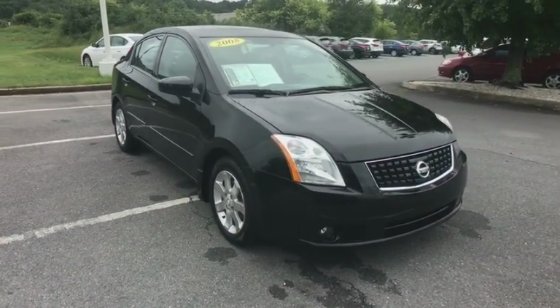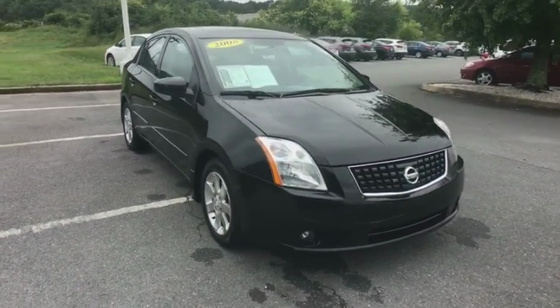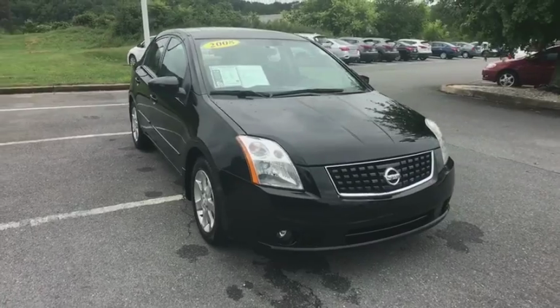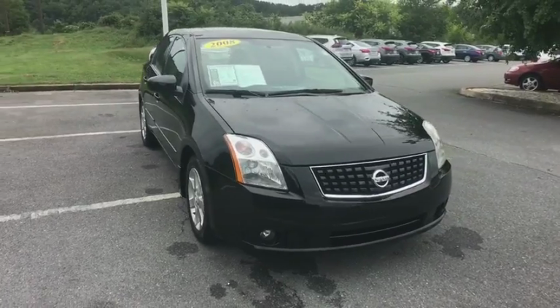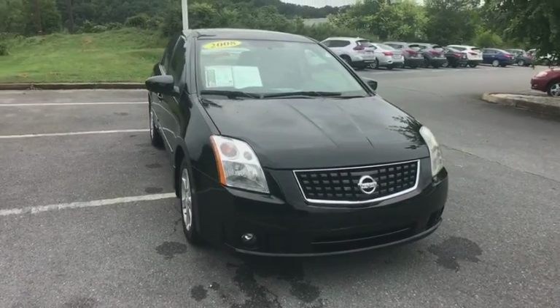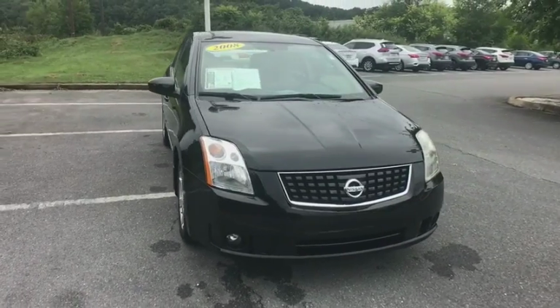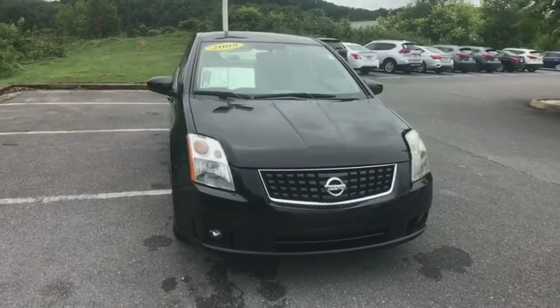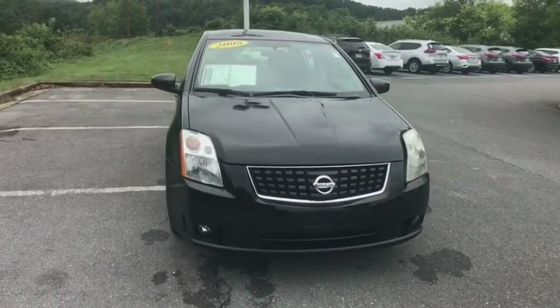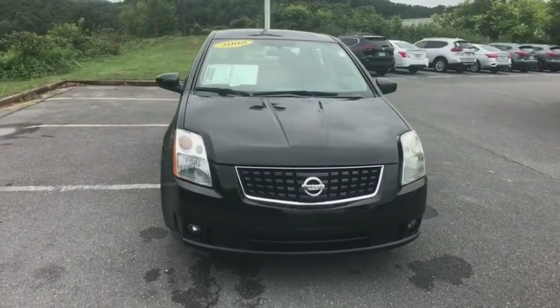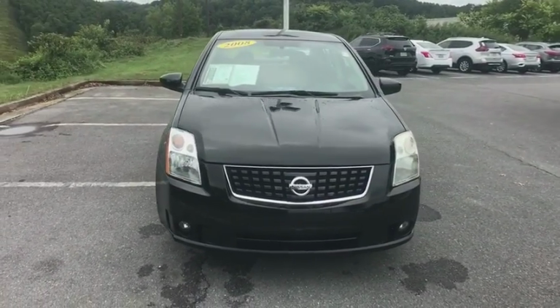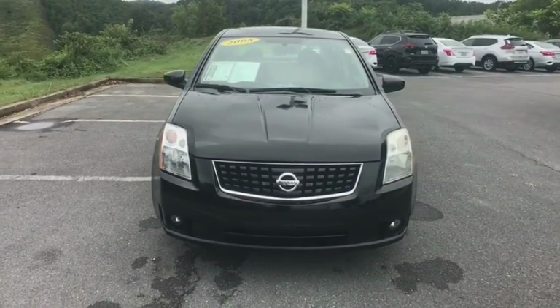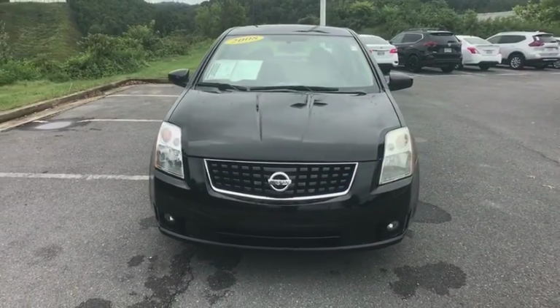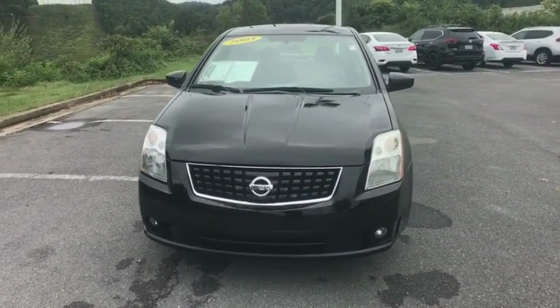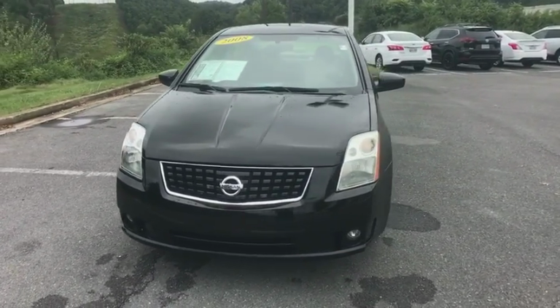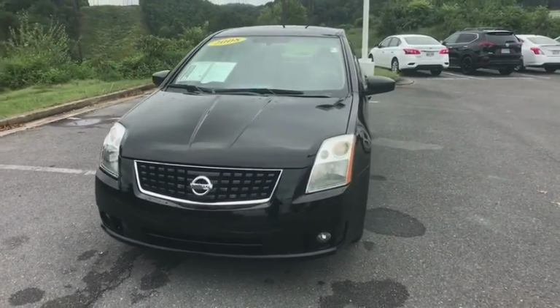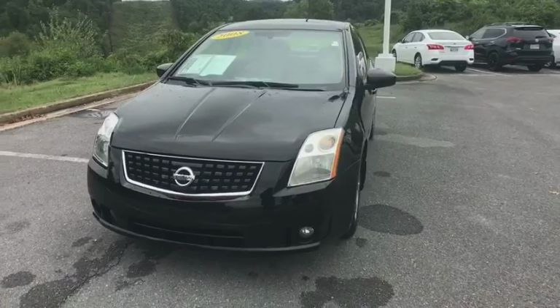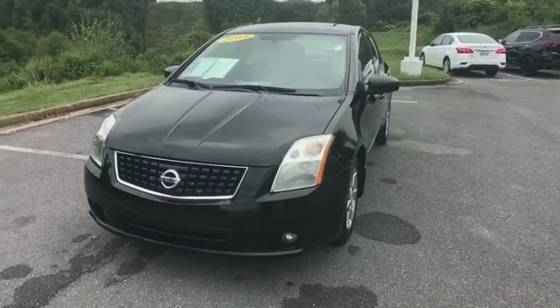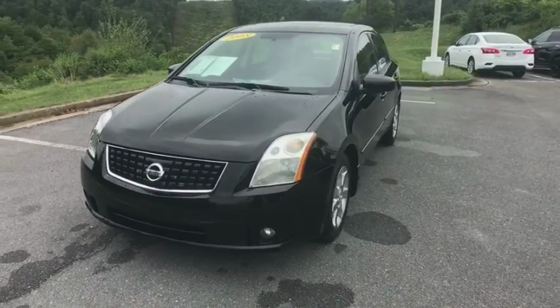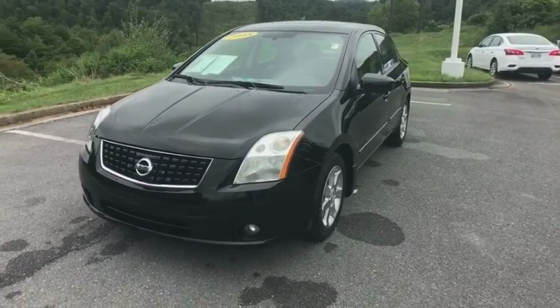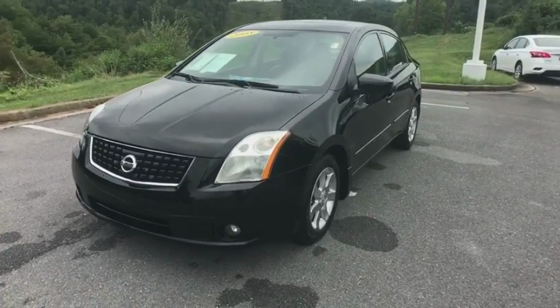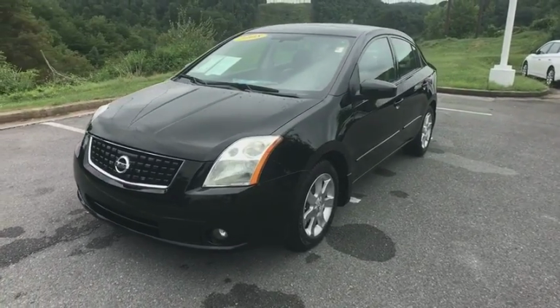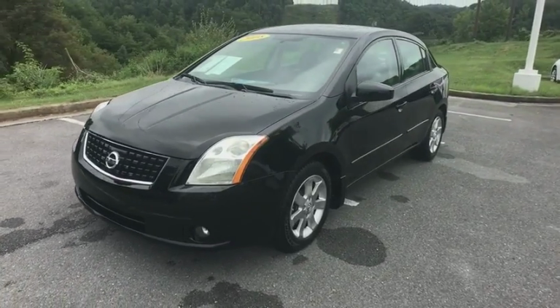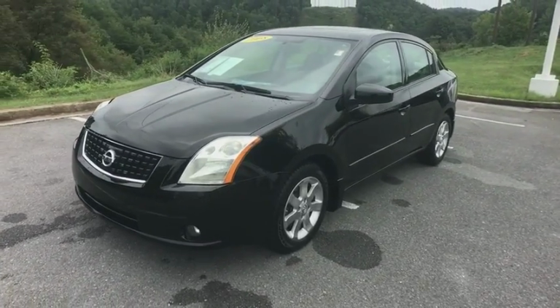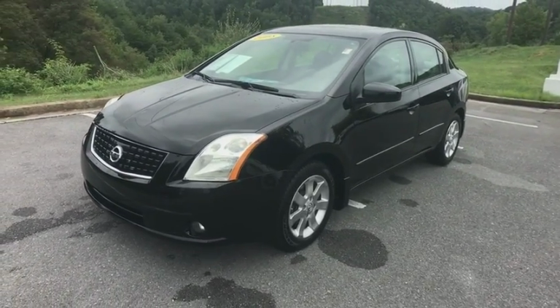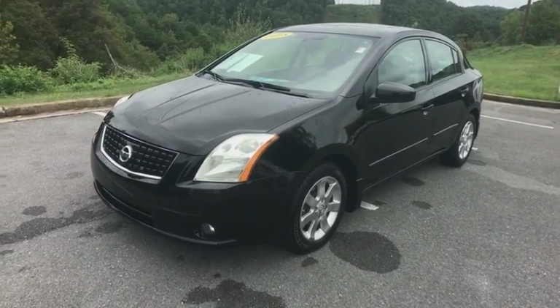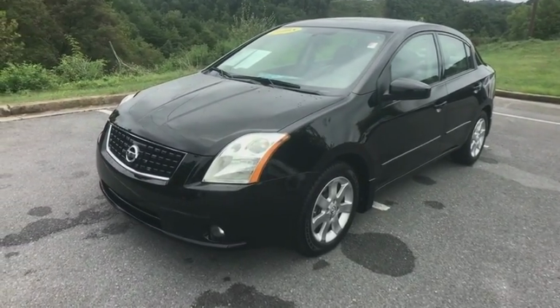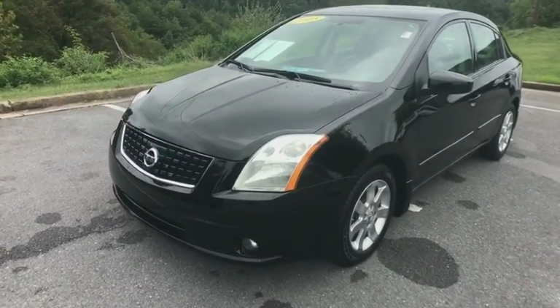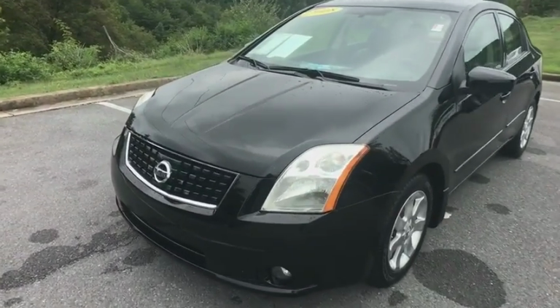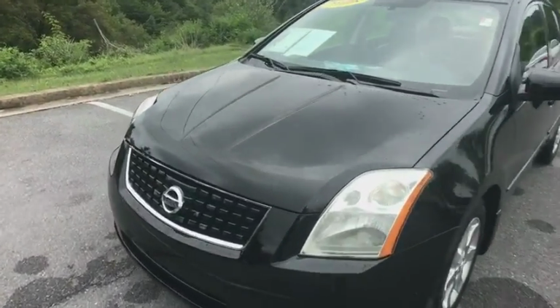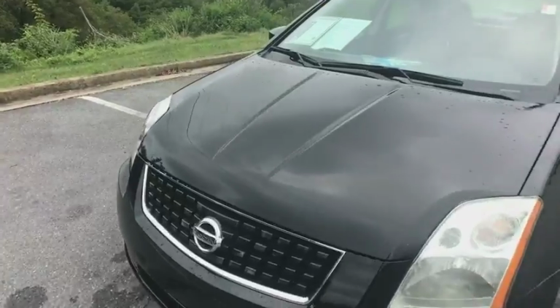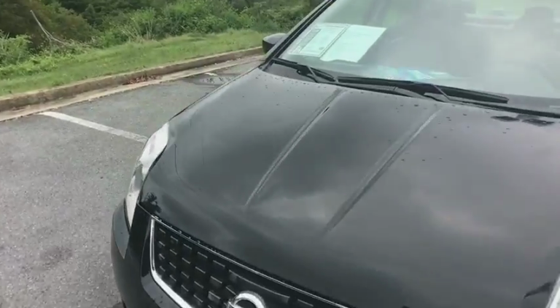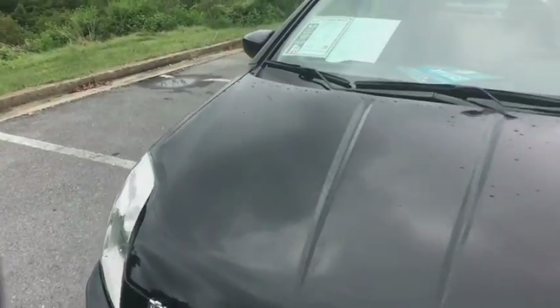Power windows, remote keyless entry, panic alarm, tachometer, tilt steering wheel, moonroof package, front bucket seats, driver vanity mirror, front reading lamps, passenger vanity mirror, speed control.